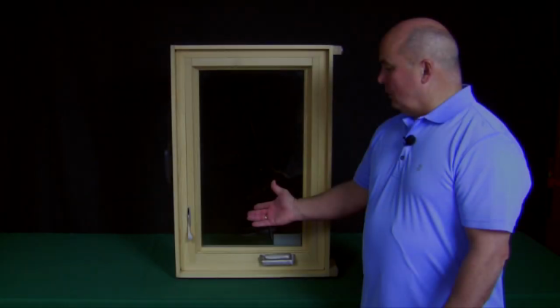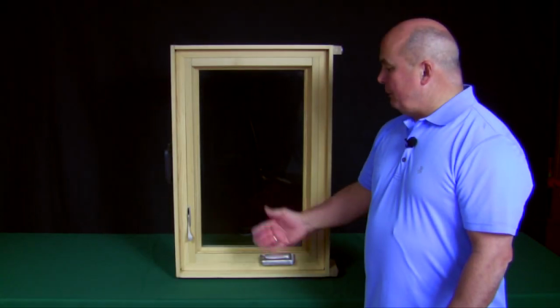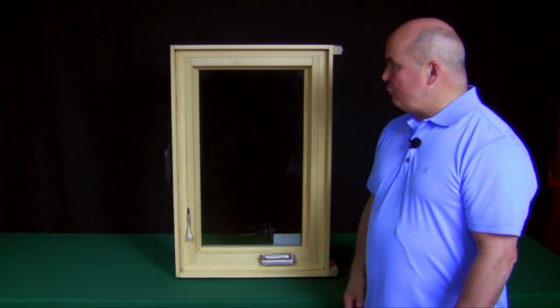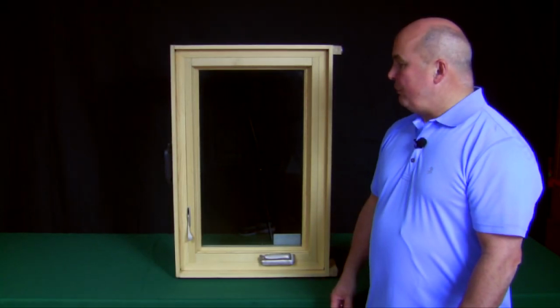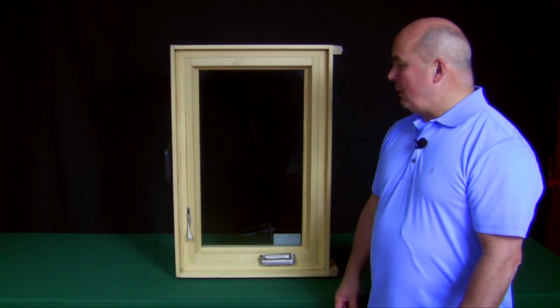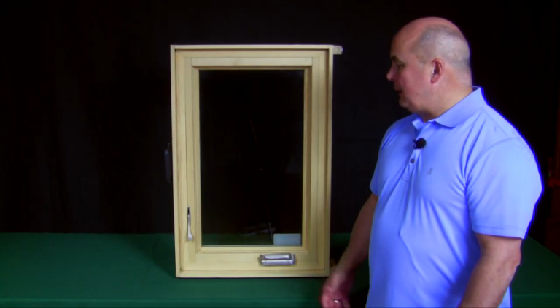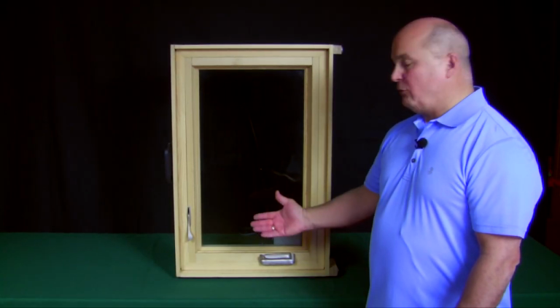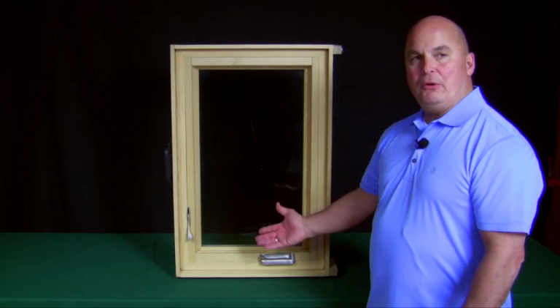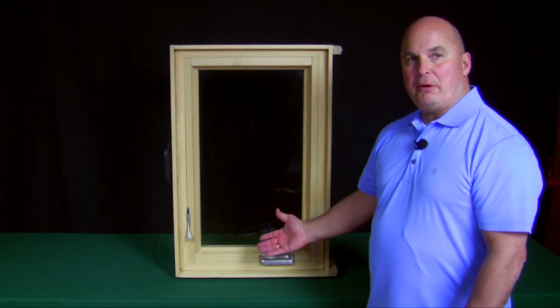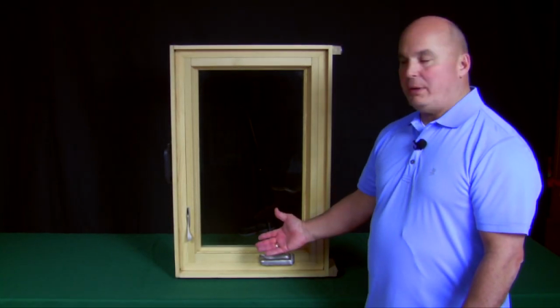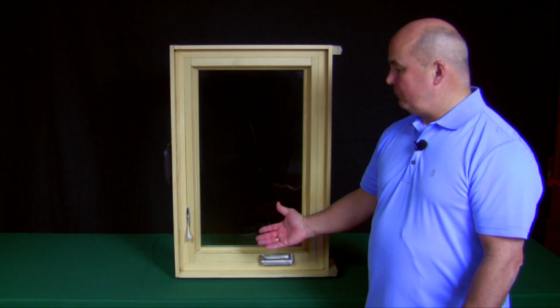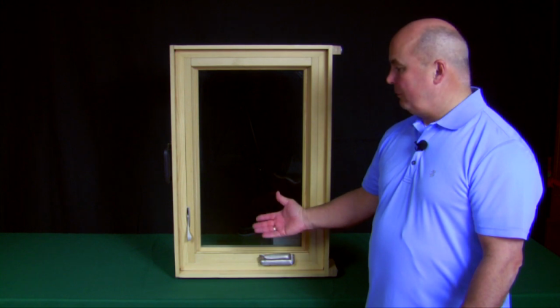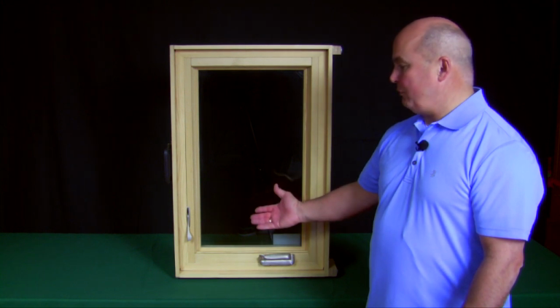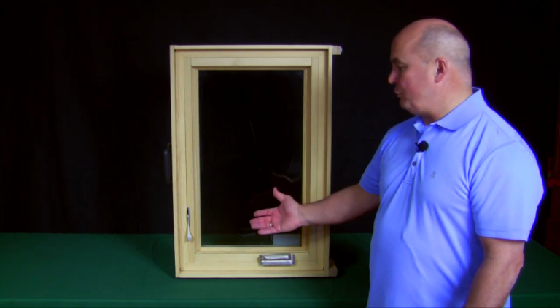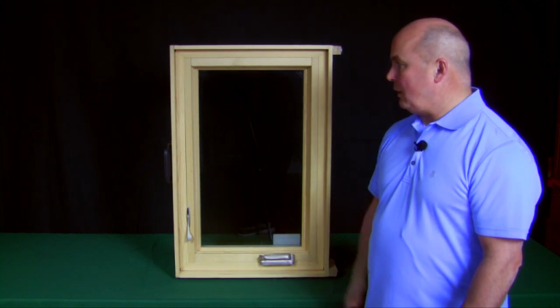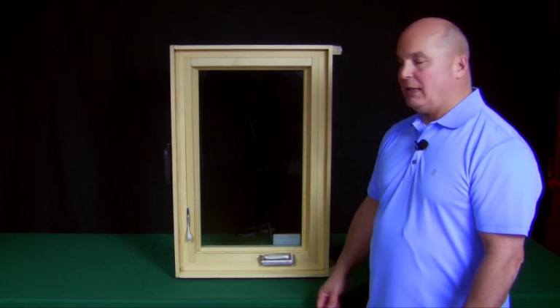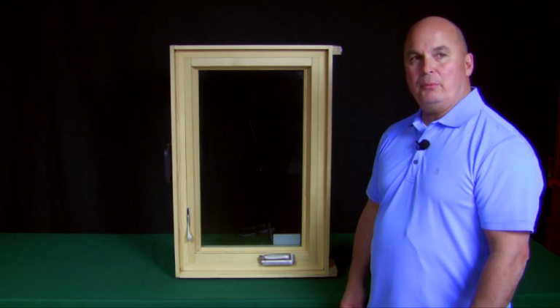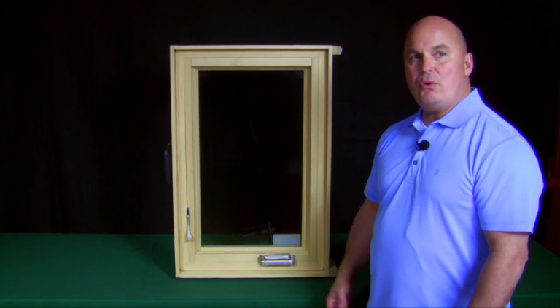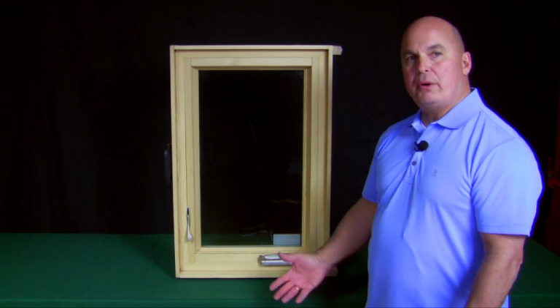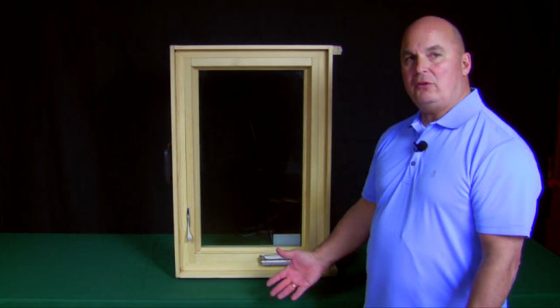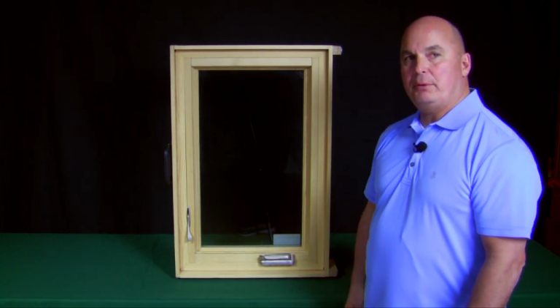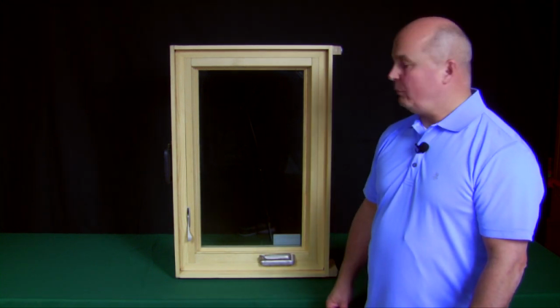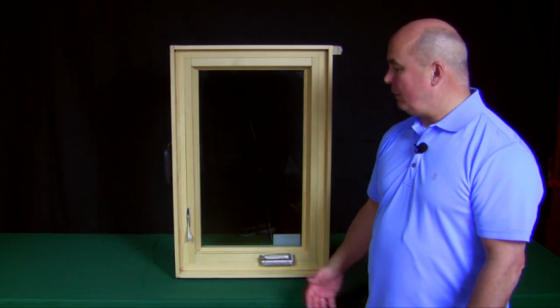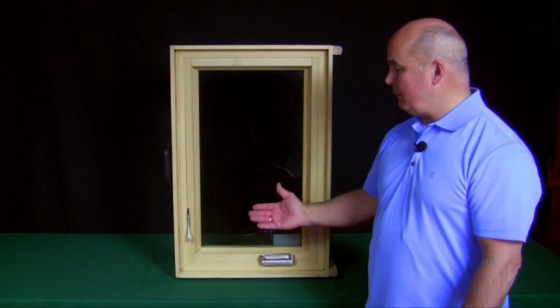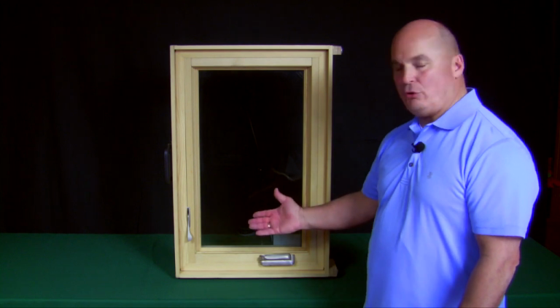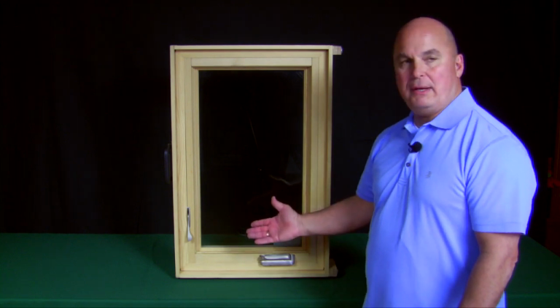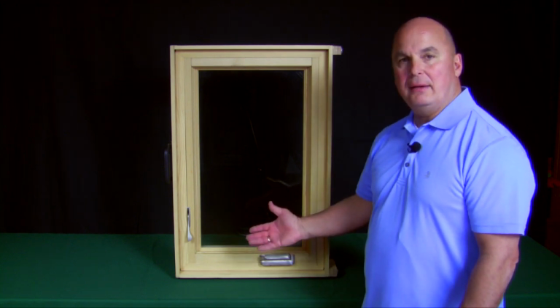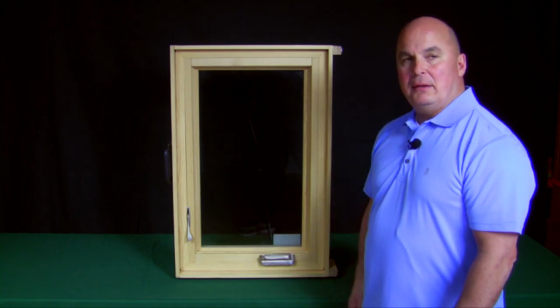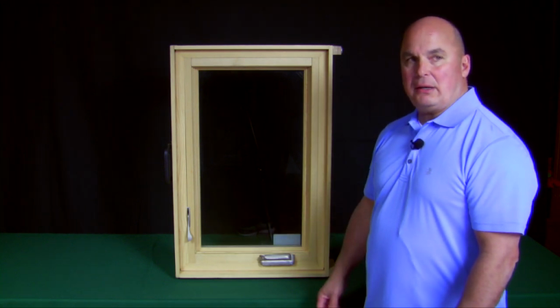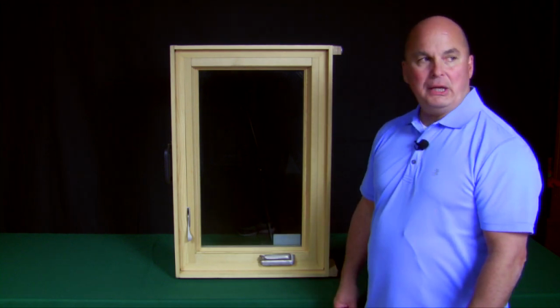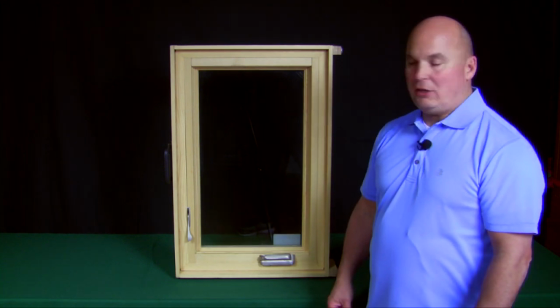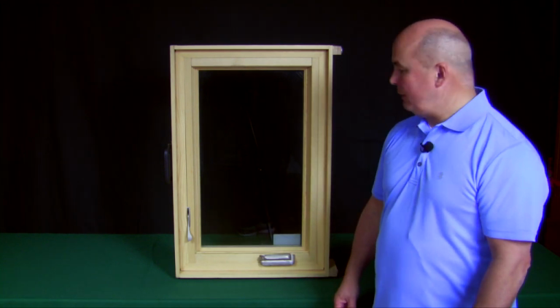I'm here to show you the ultimate casement window by Marvin Windows. This is referred to as an ultimate casement window or an ultimate replacement window, and what I'm here to show you today is how to clean your casement window.